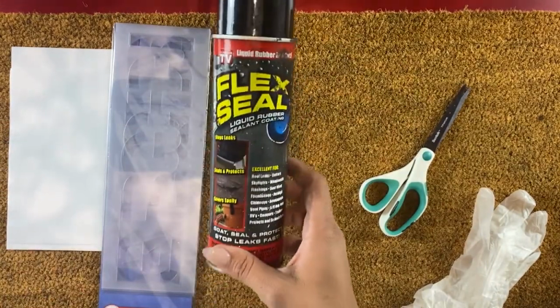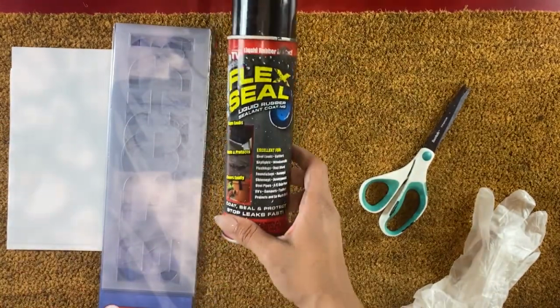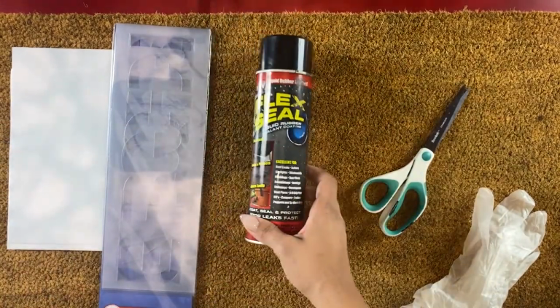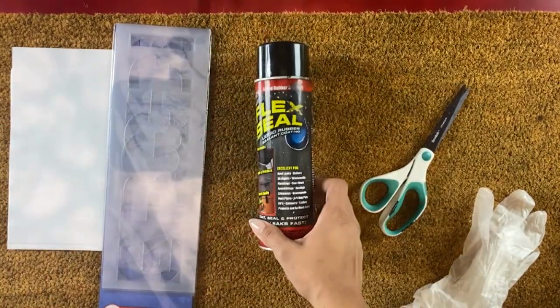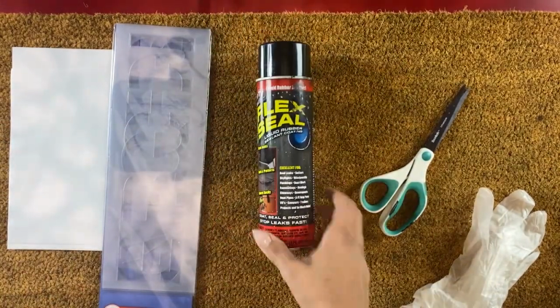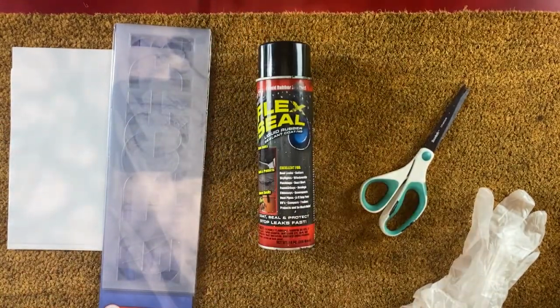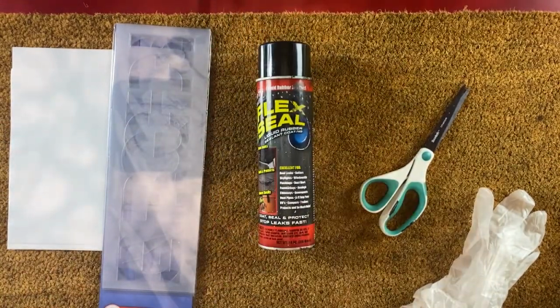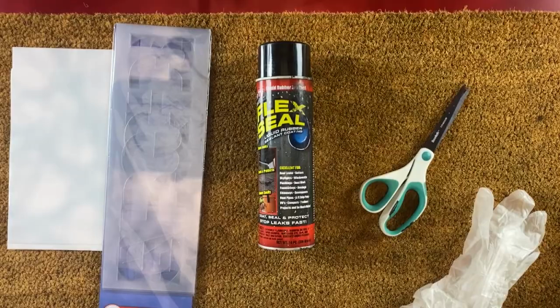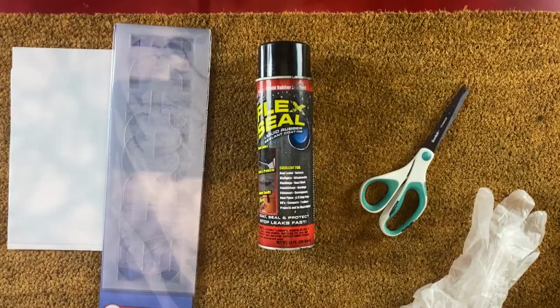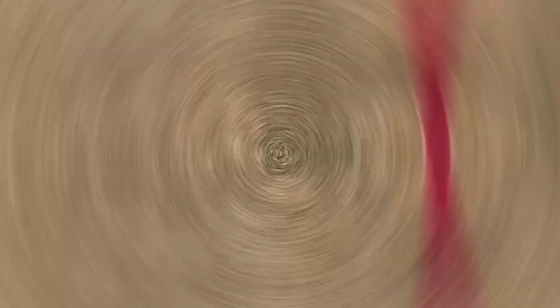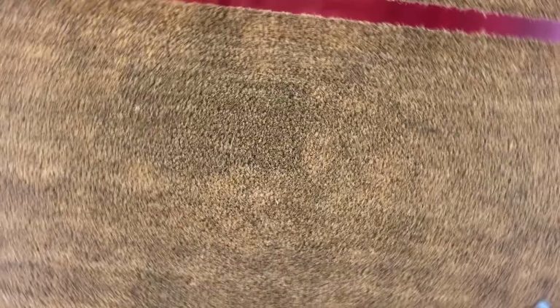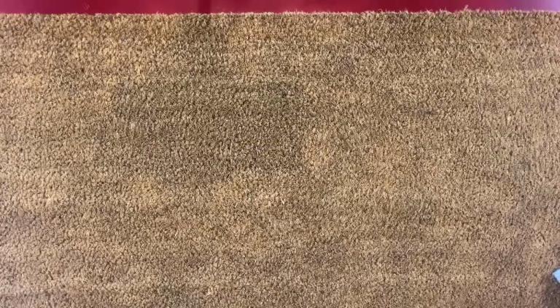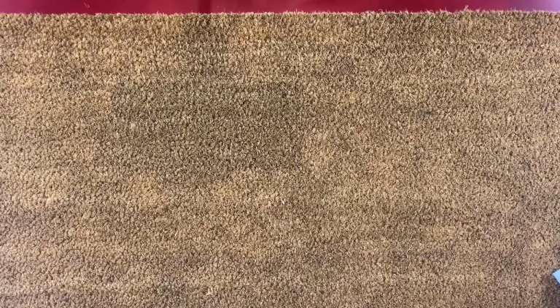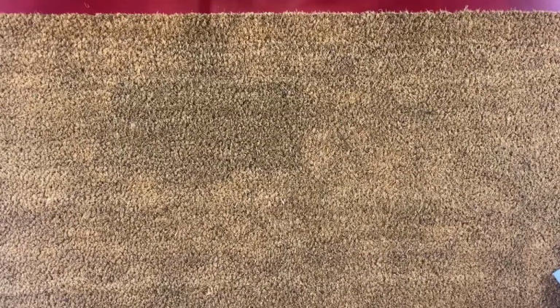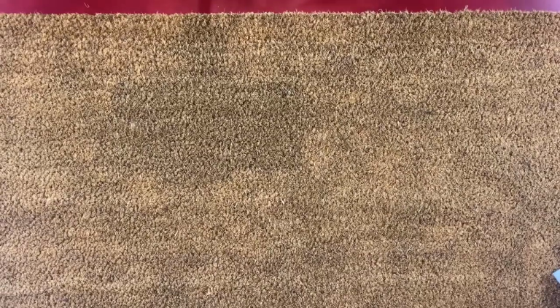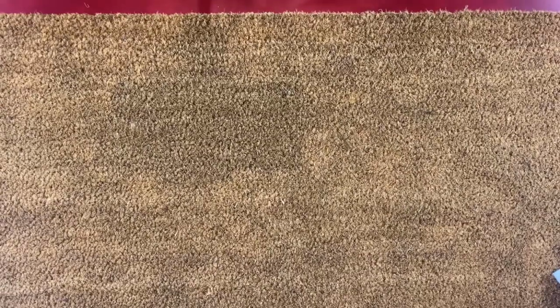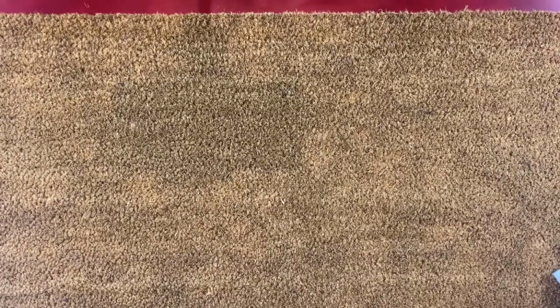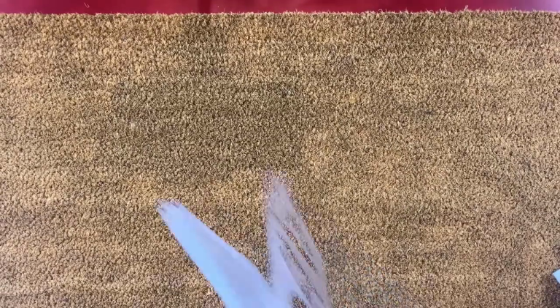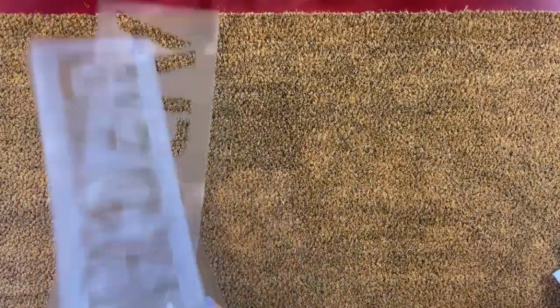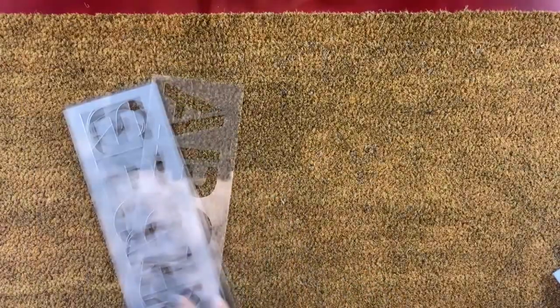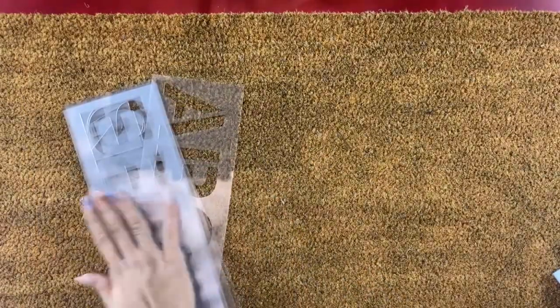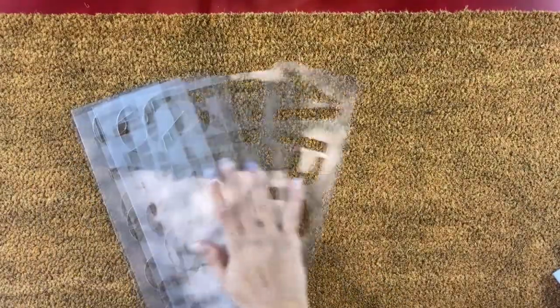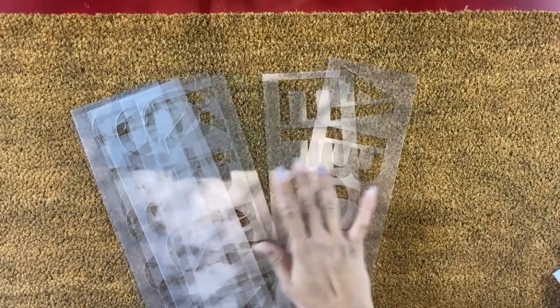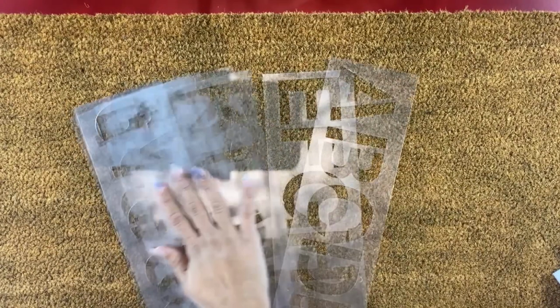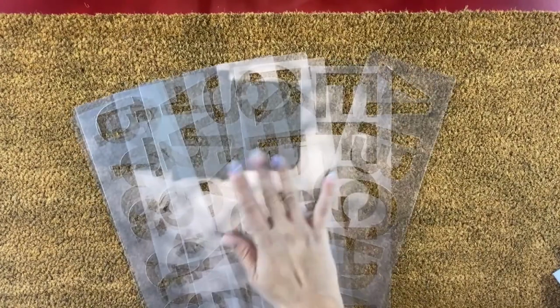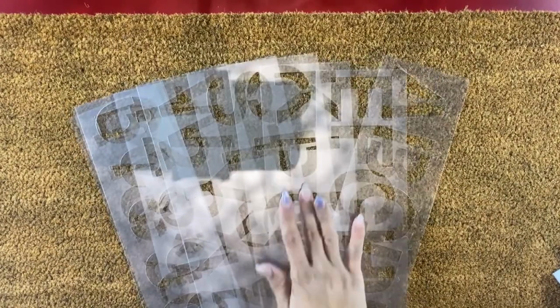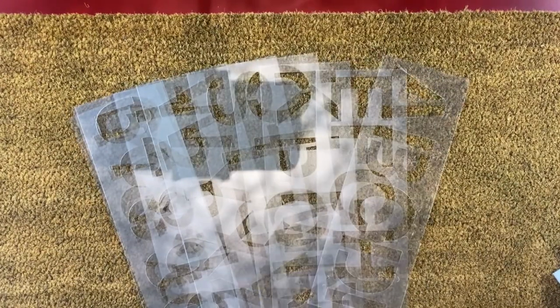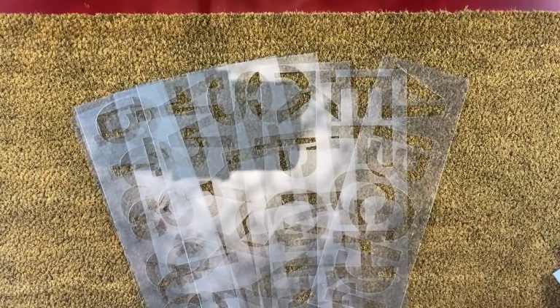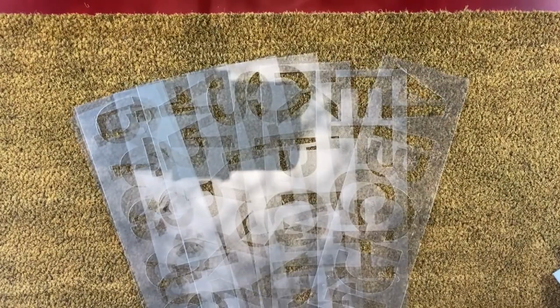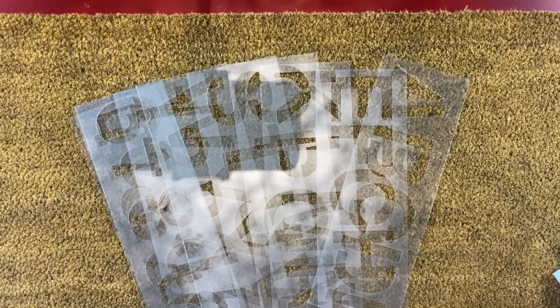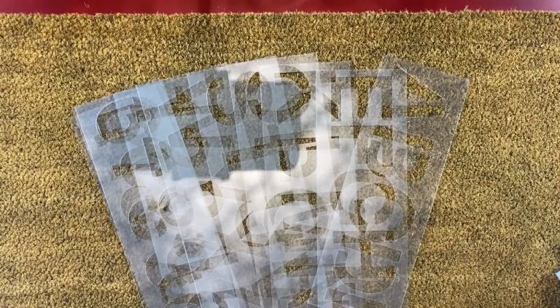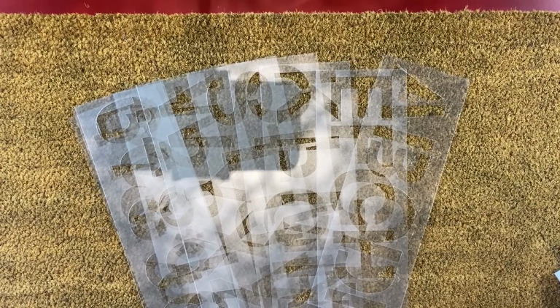Just a tip: if you do want the stencil to be in a different color, they don't sell the sealant in different colors but they do have clear. You can try using spray paint to spray your design and then redo it over with clear sealant to make sure it's waterproof.